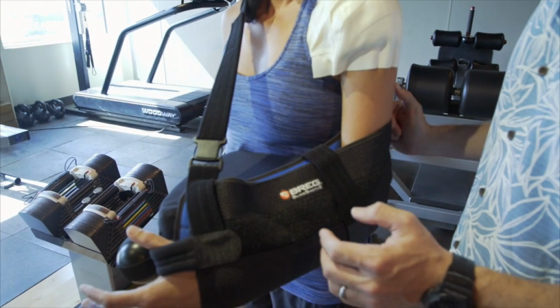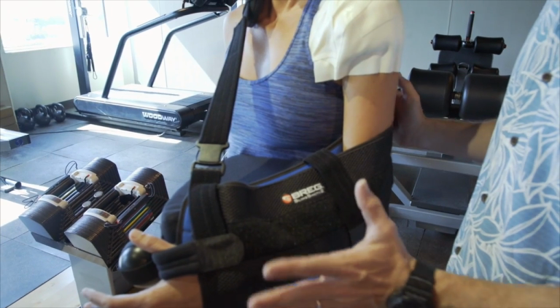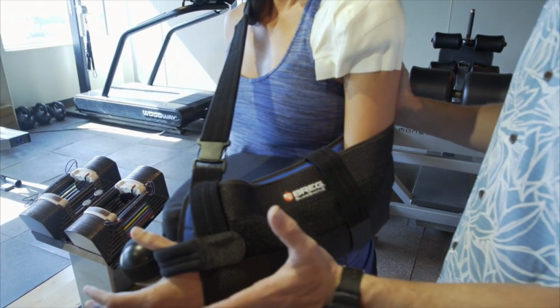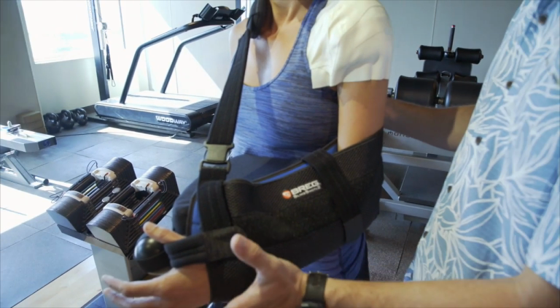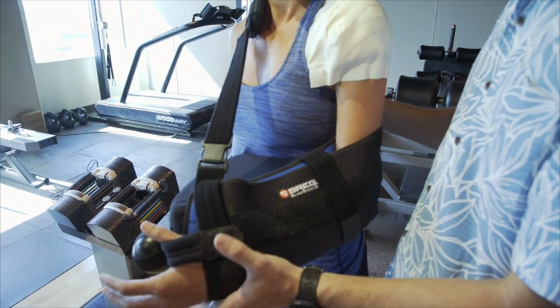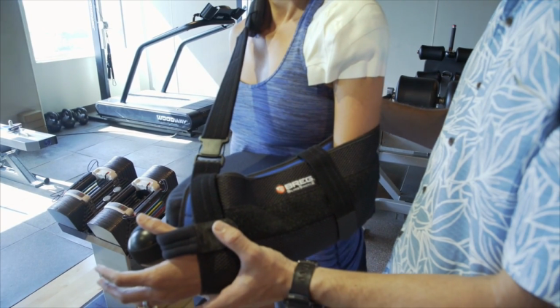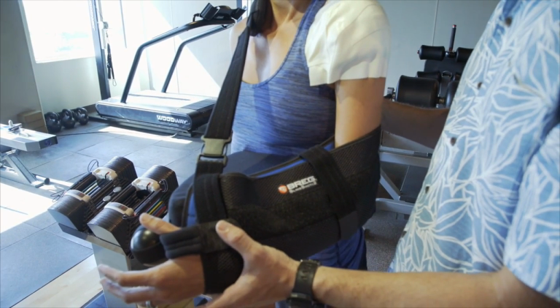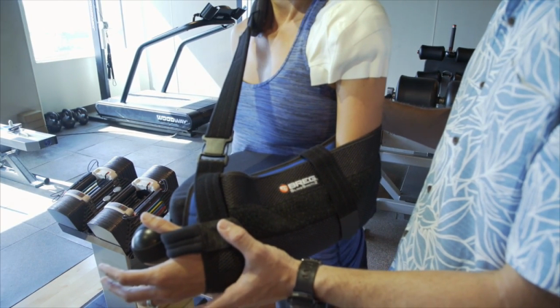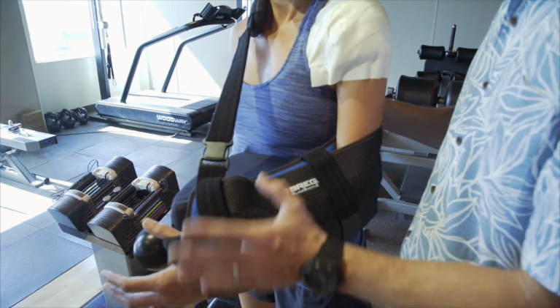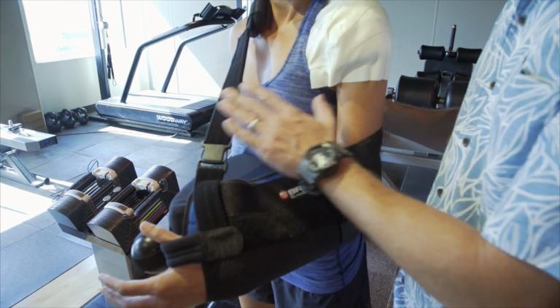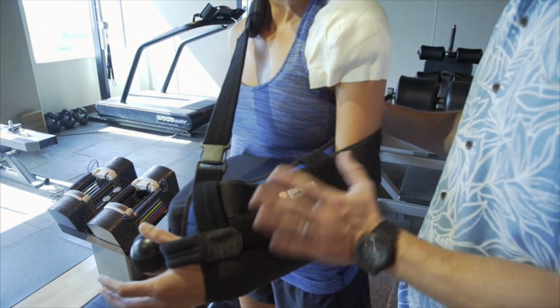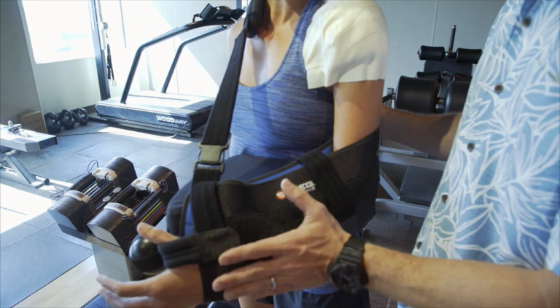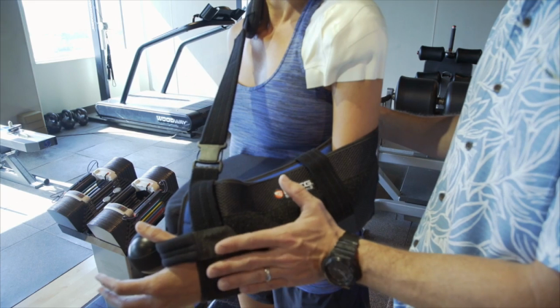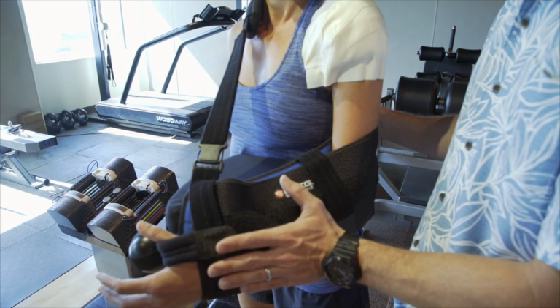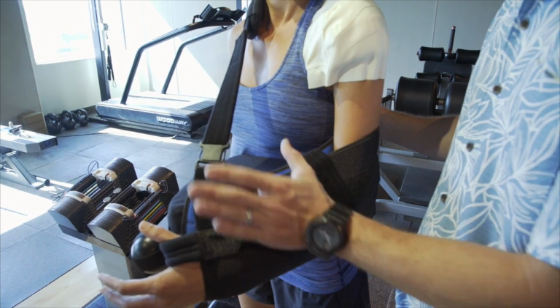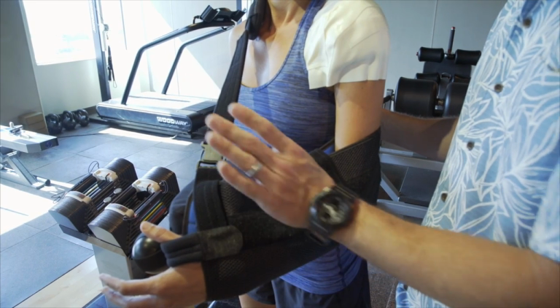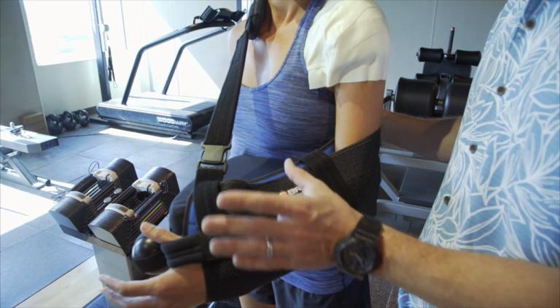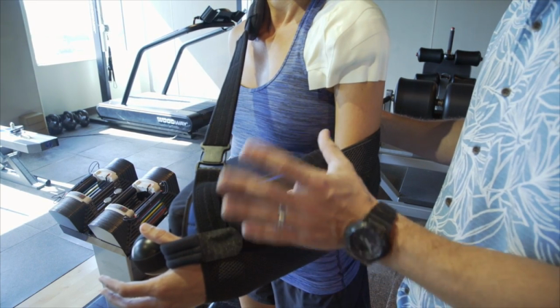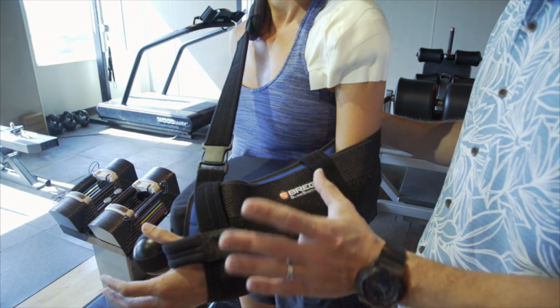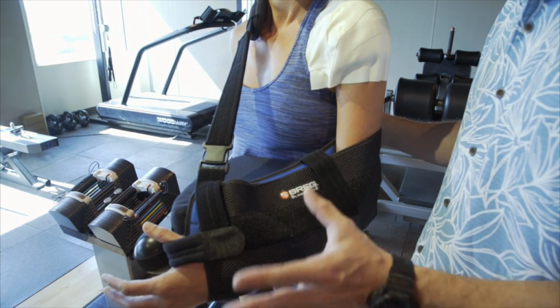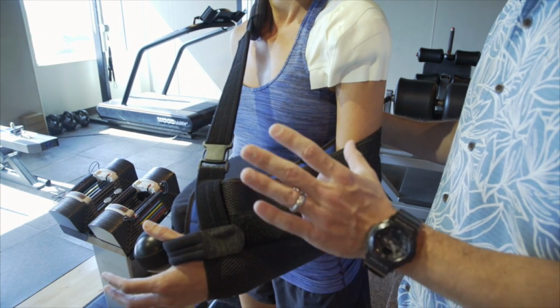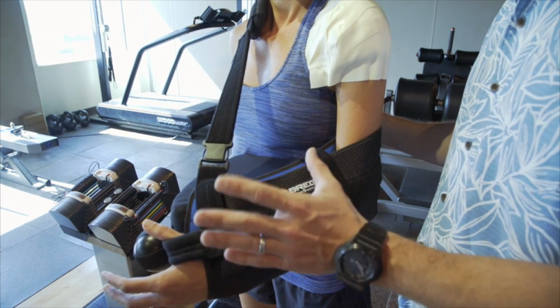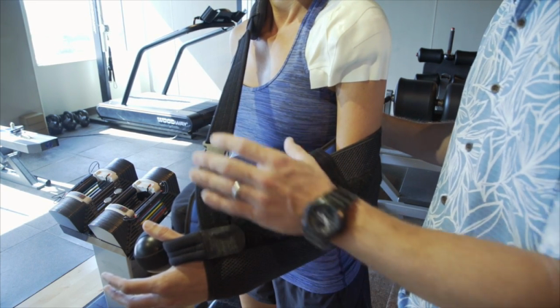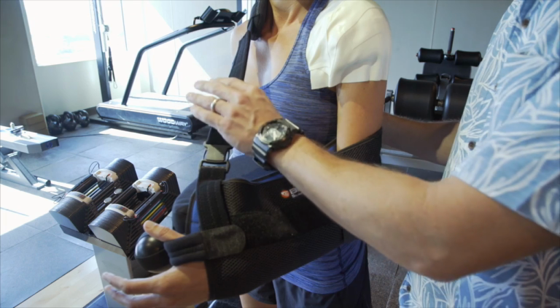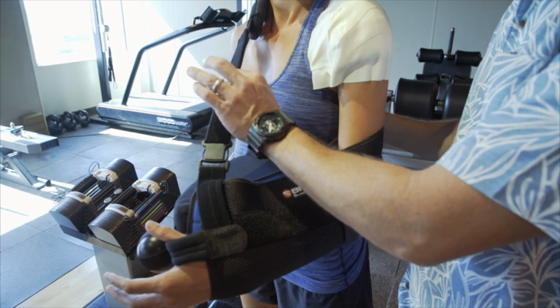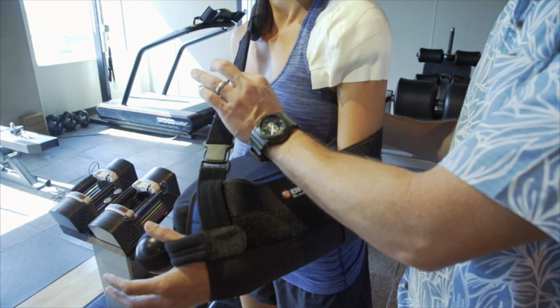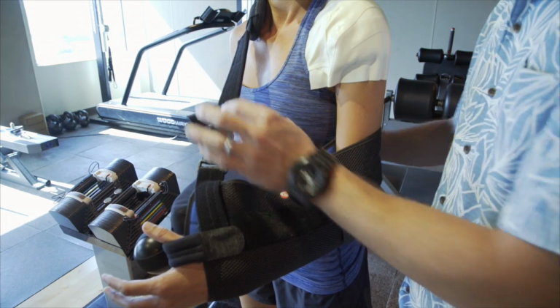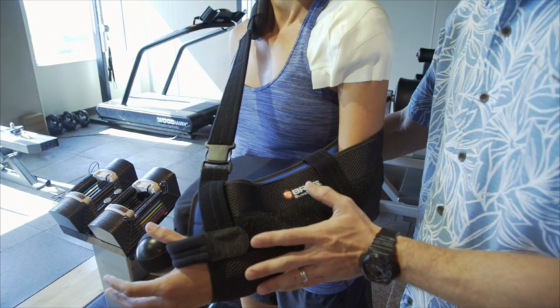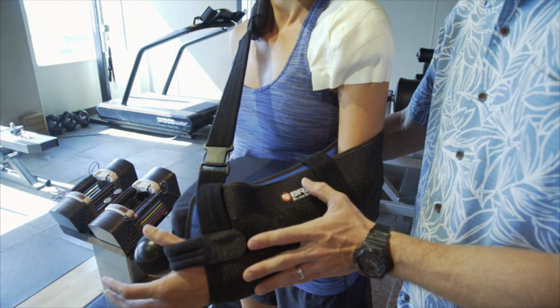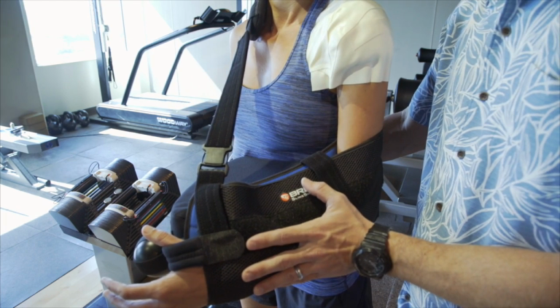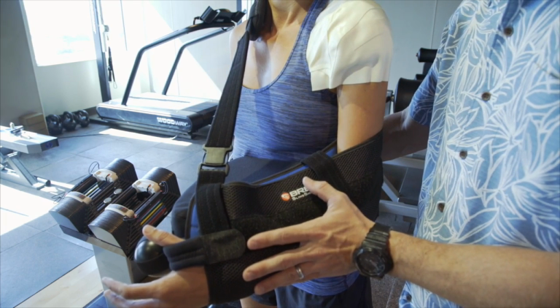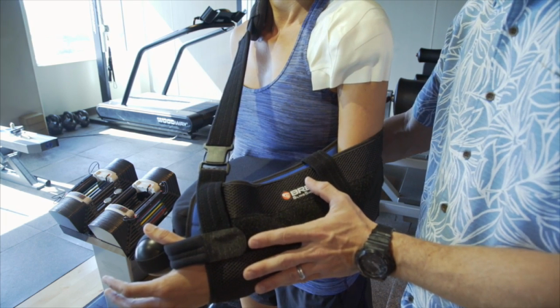The first thing you're going to do is take the brace off. This can be a little confusing and daunting at first, but it's actually quite simple. Everything has been fit for you in surgery, so you shouldn't have to do too many adjustments of this or the waist strap around your midsection.